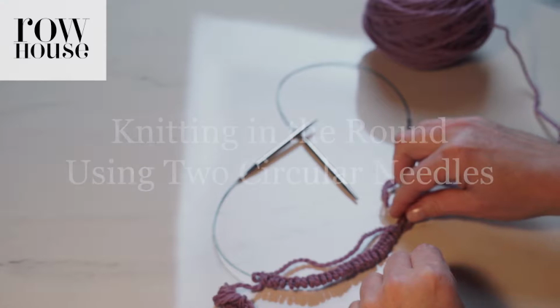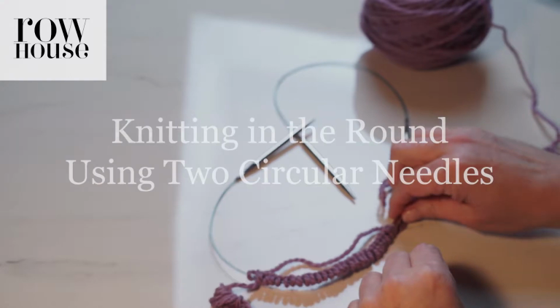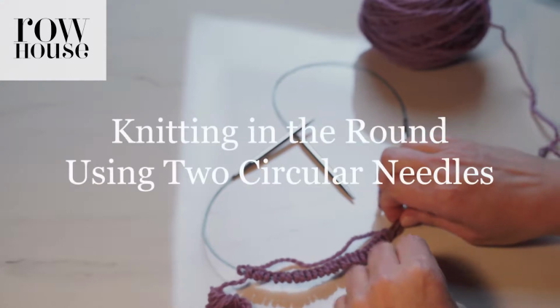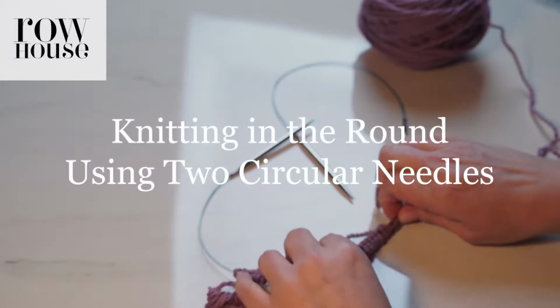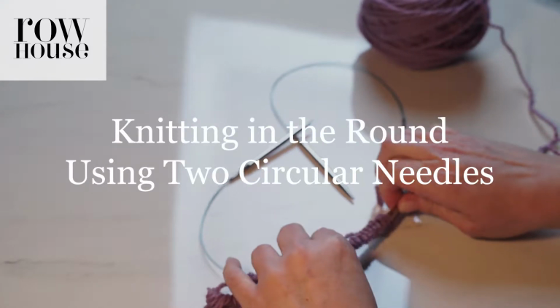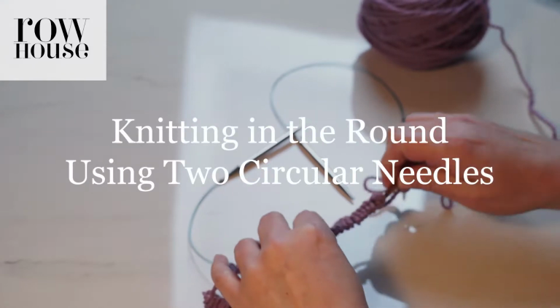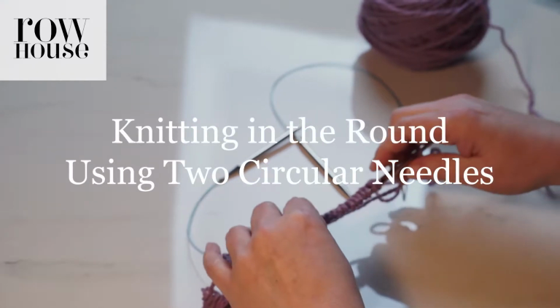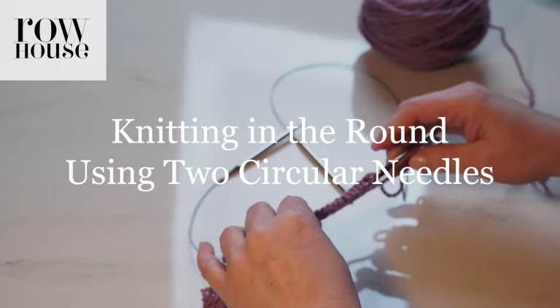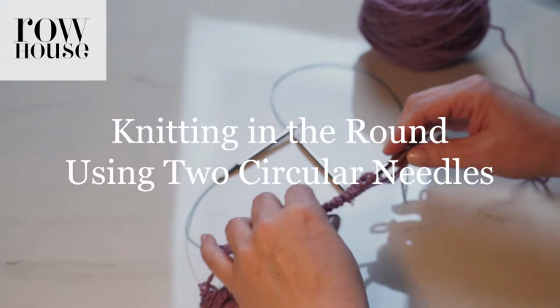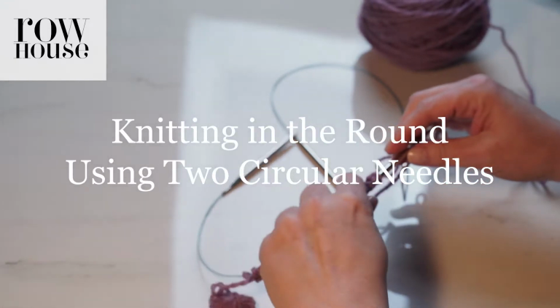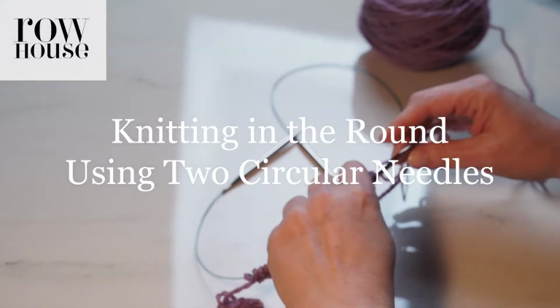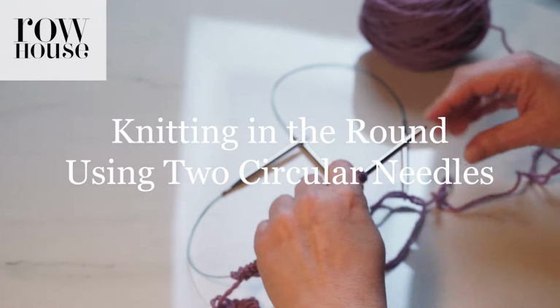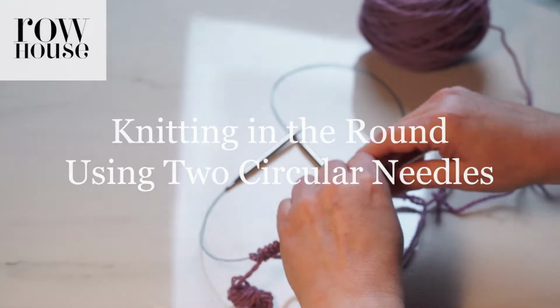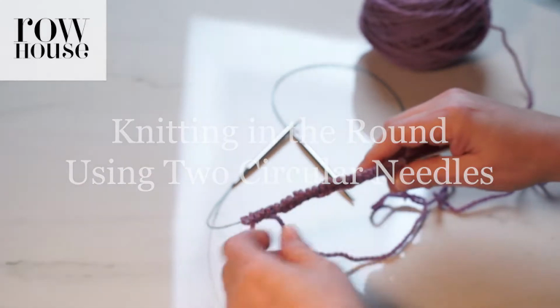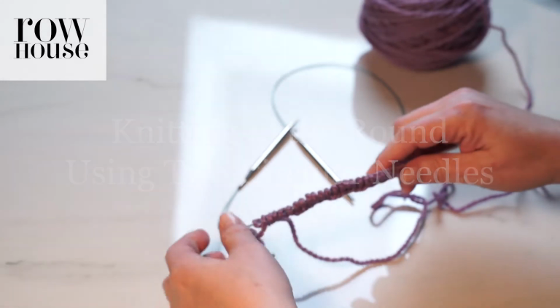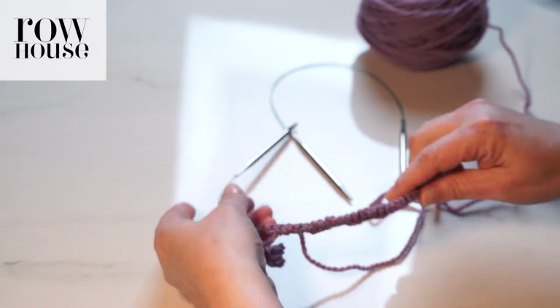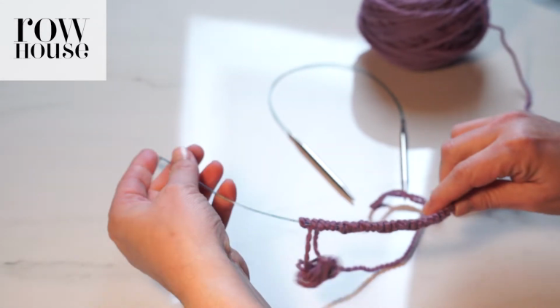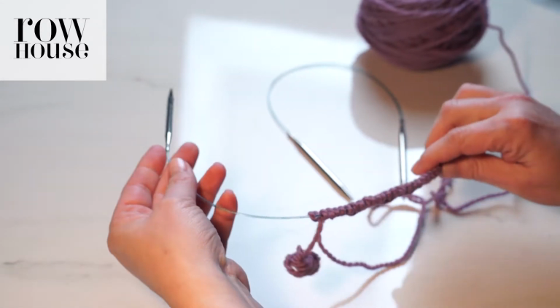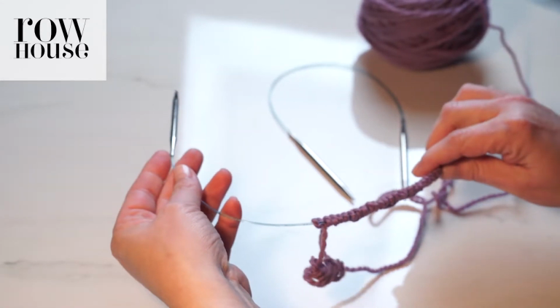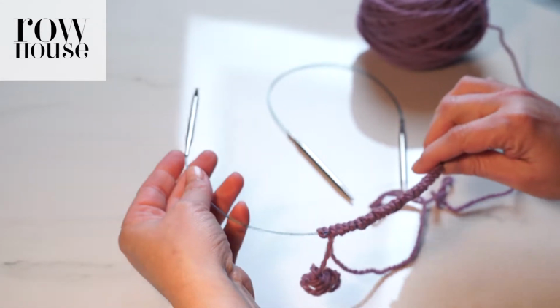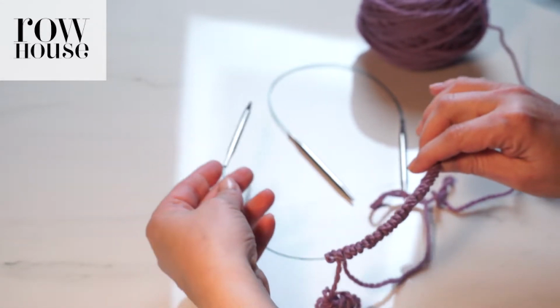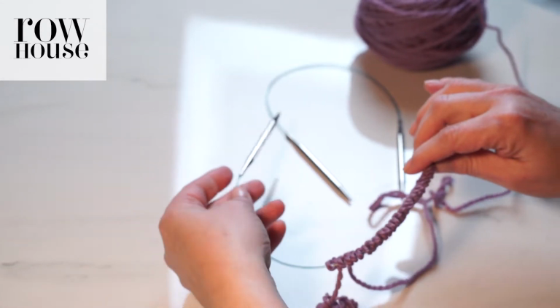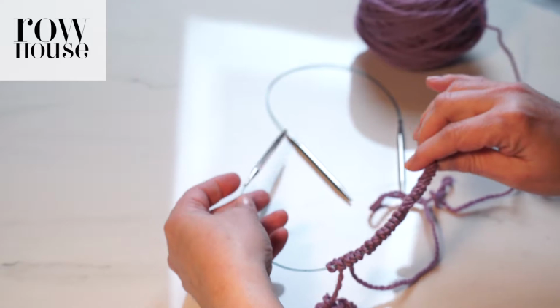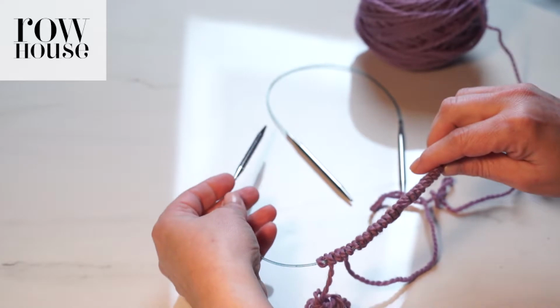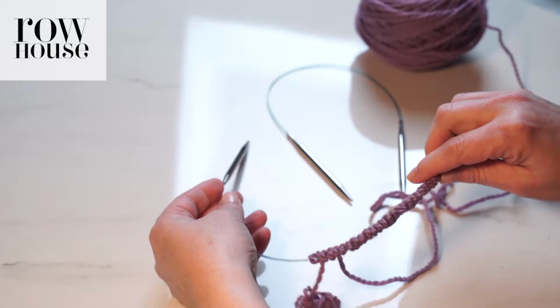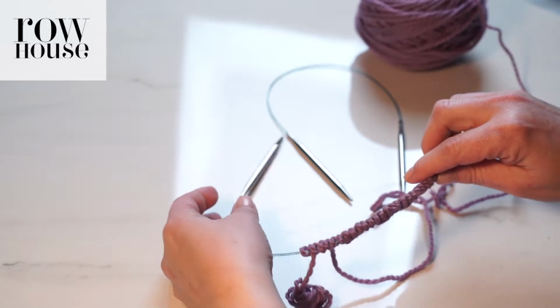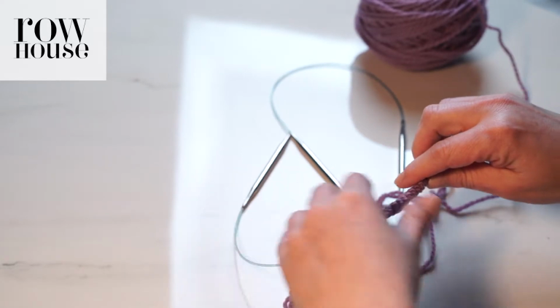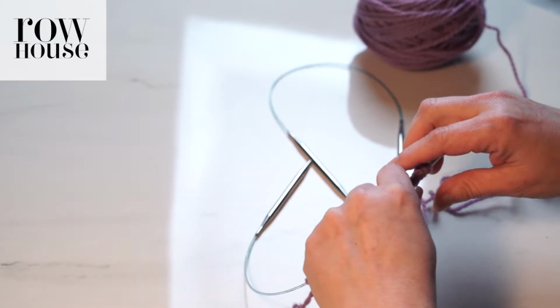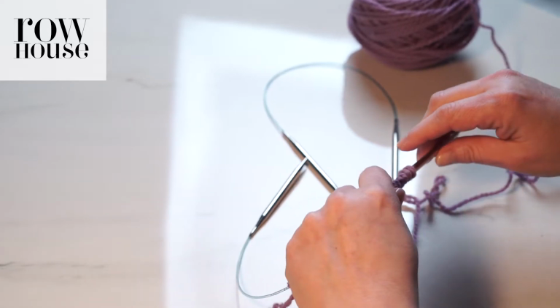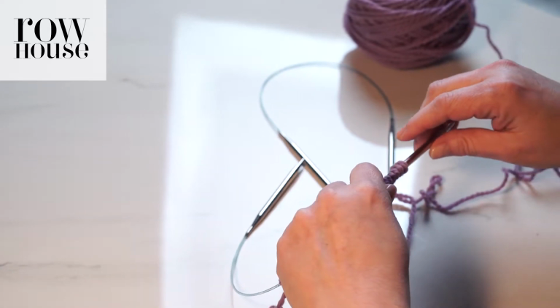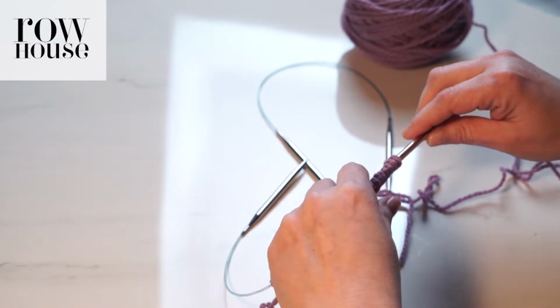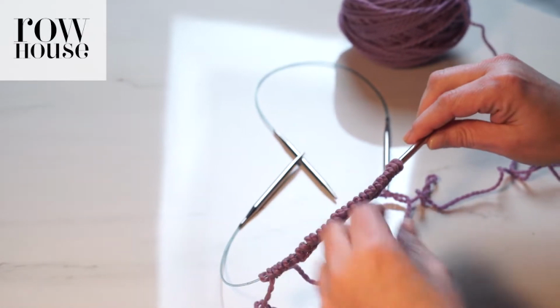Let me show you how to knit in the round using two circular needles. I typically will use shorter needles because I usually use this technique for socks or hats, but you can use knitting needles of any length.